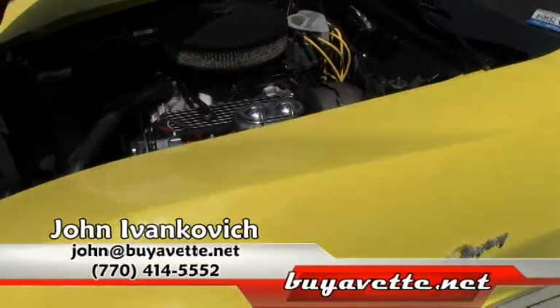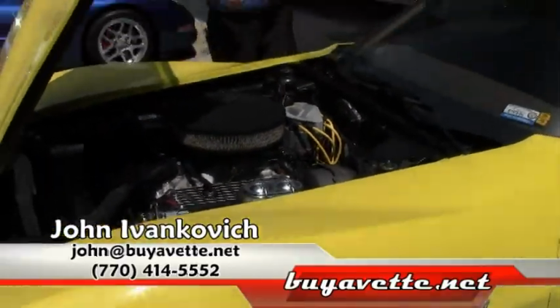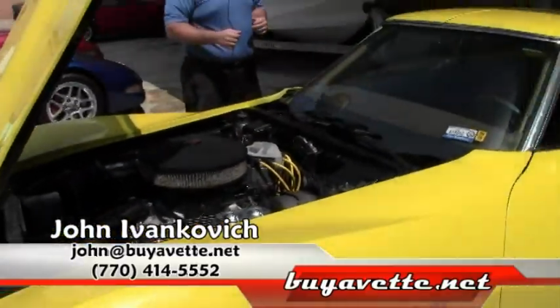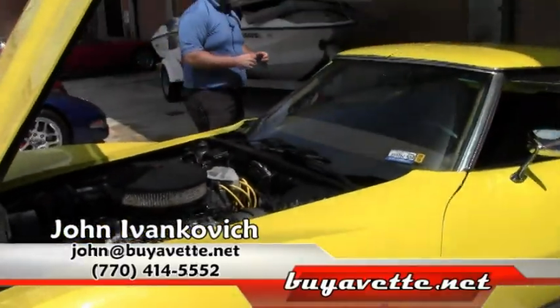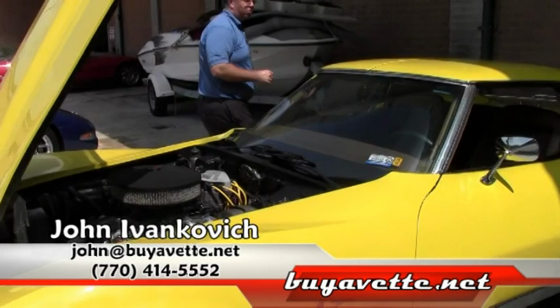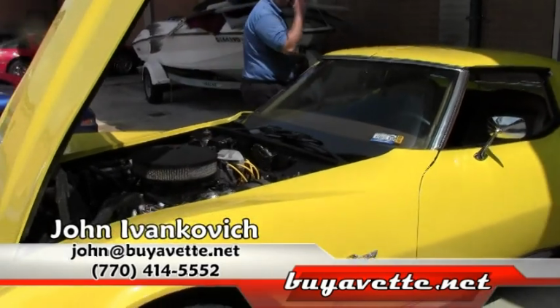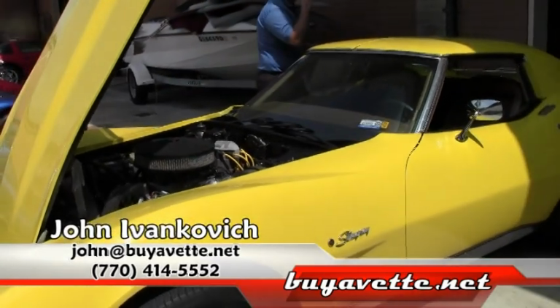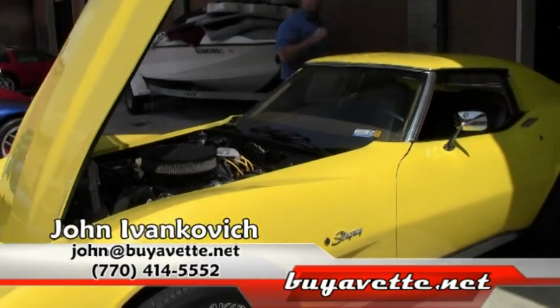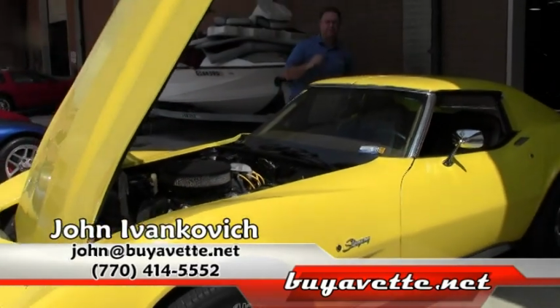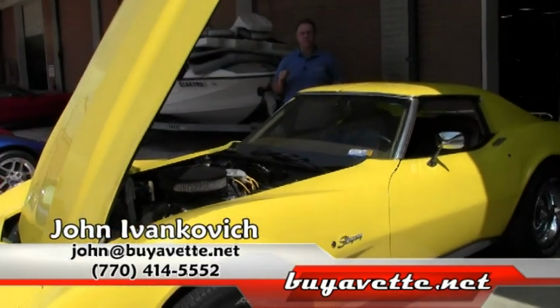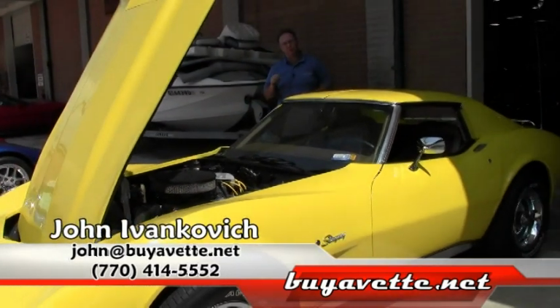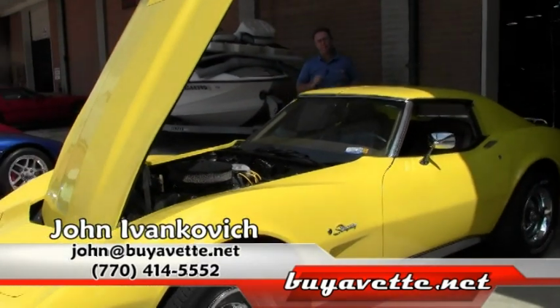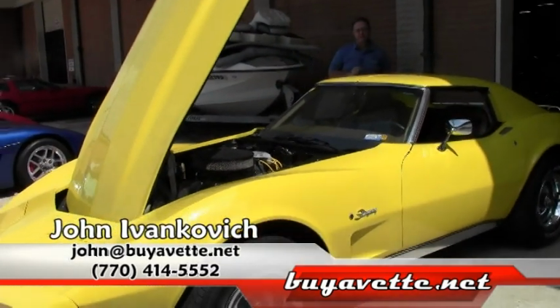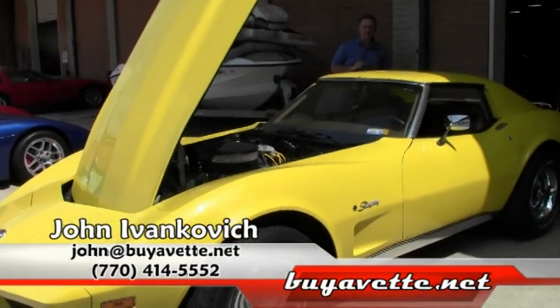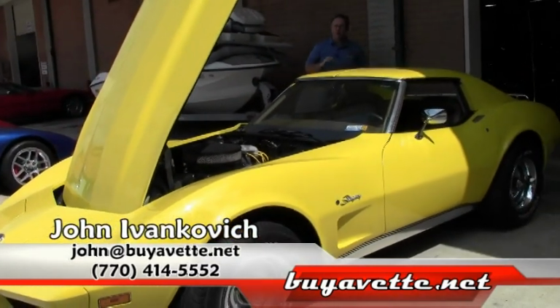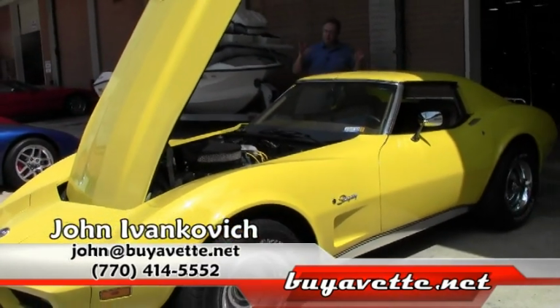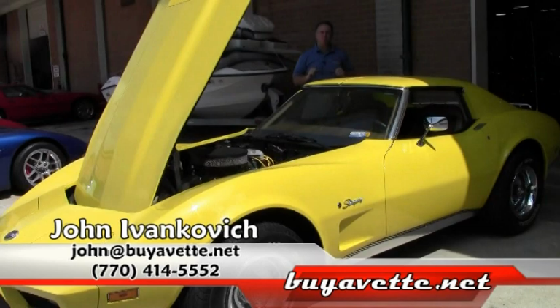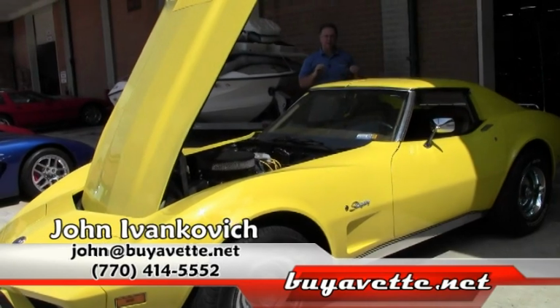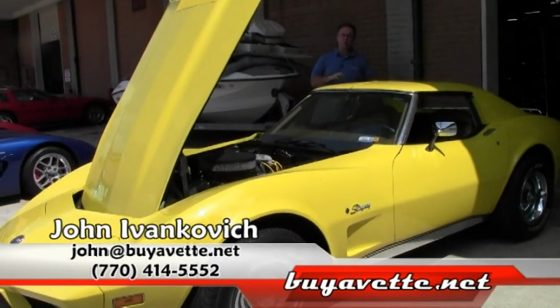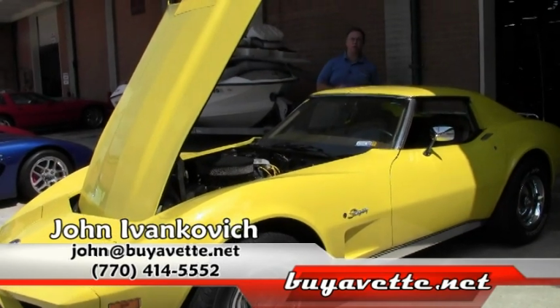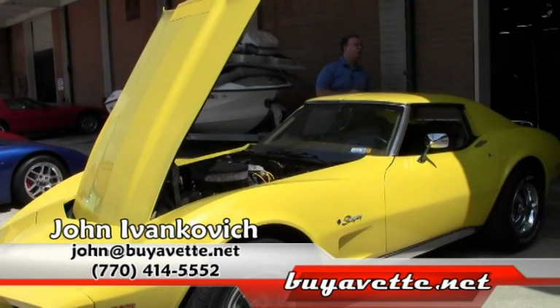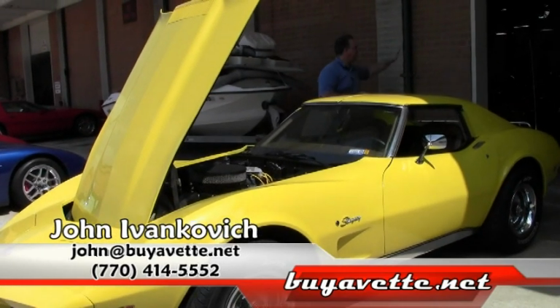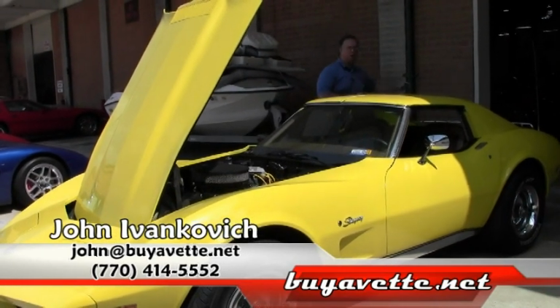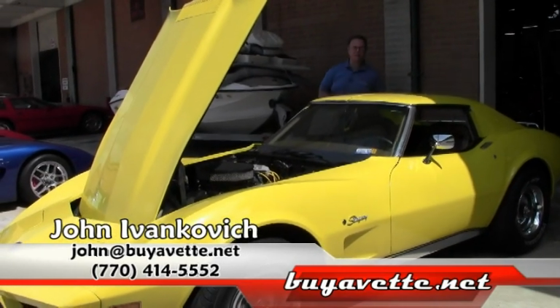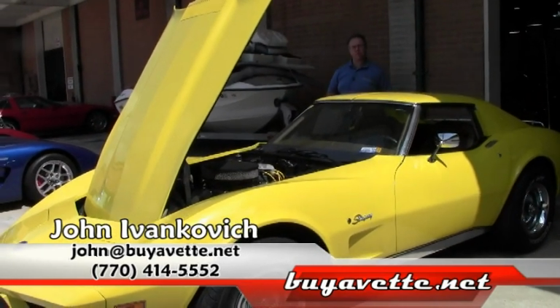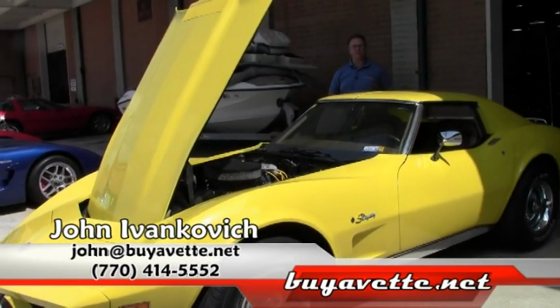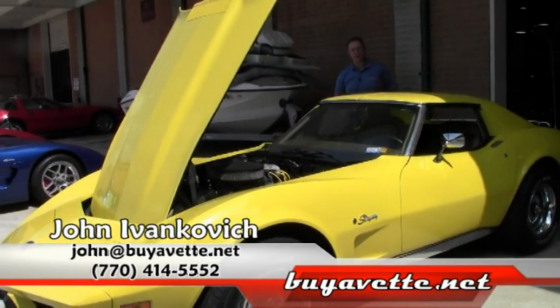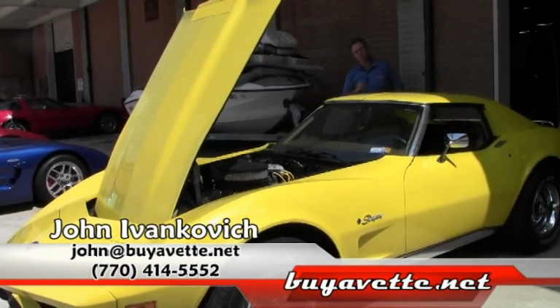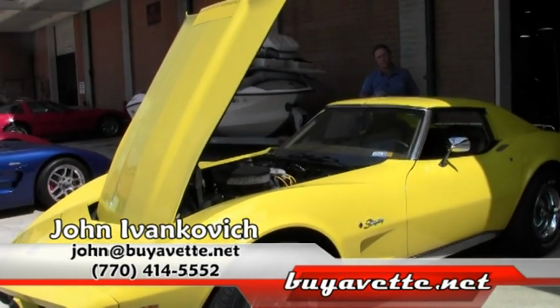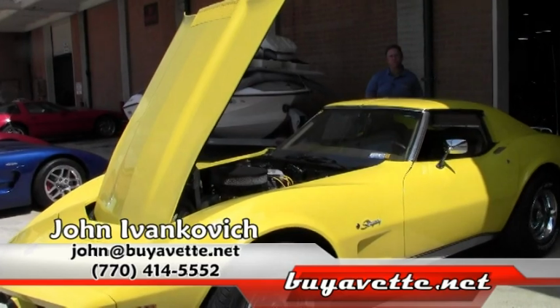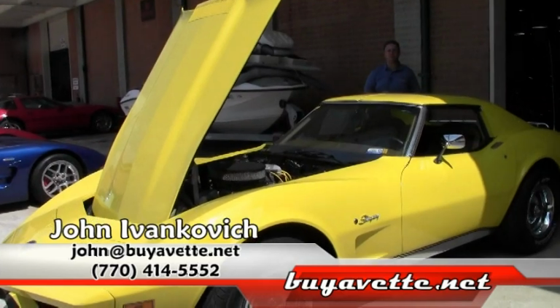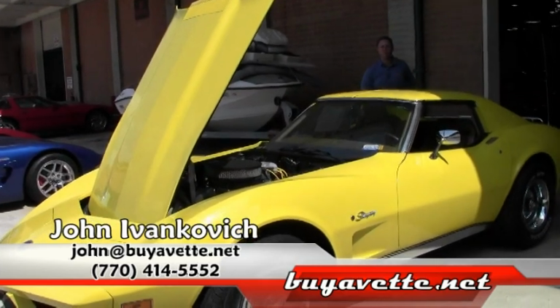Folks, give me a call — 770-605-2056 or john@buyavet.net — if you'd like to know more about this beautiful car or any of the hundreds of classics we have in stock. We'll talk to you very soon and see you on the road.